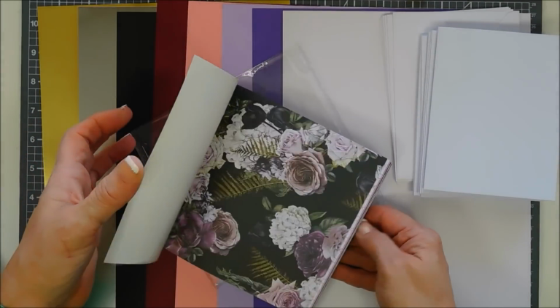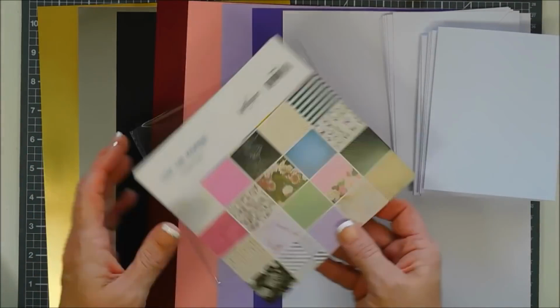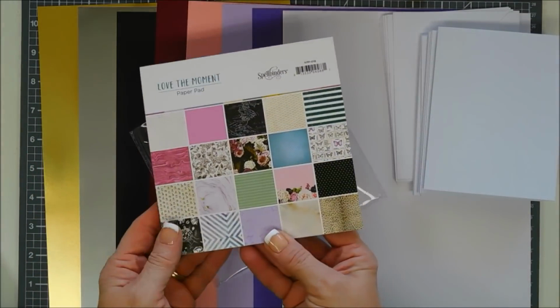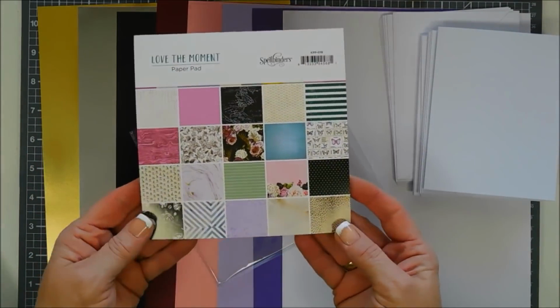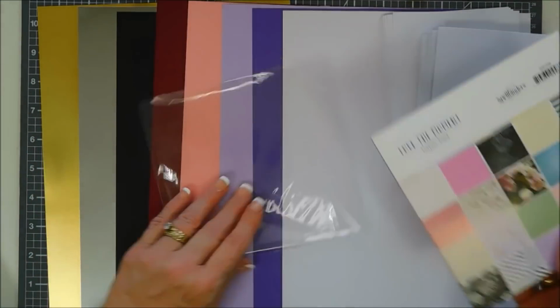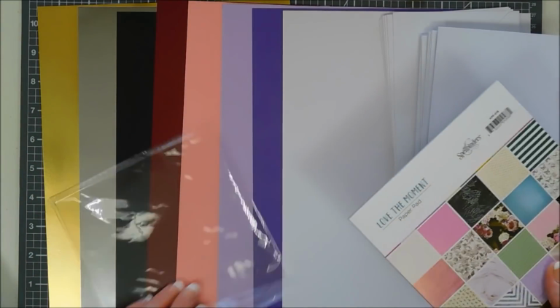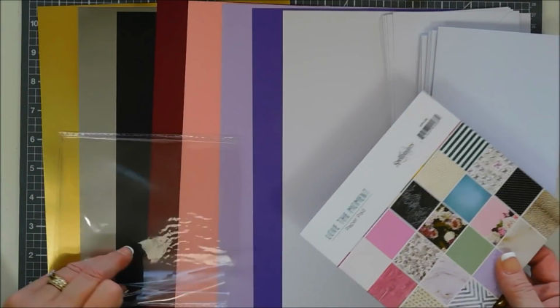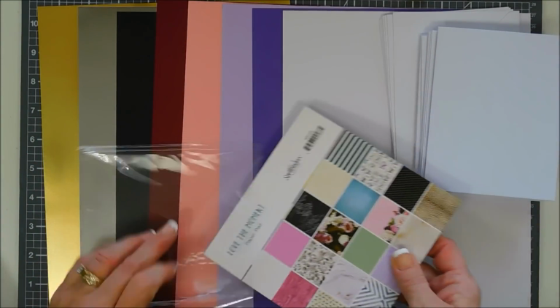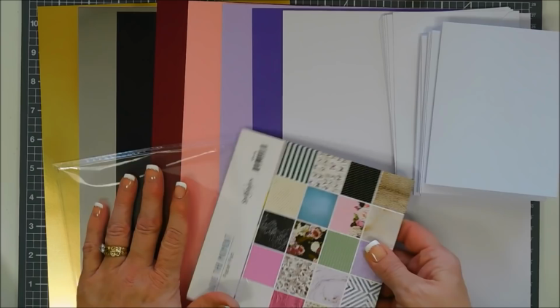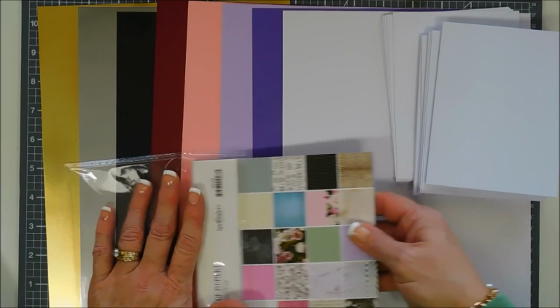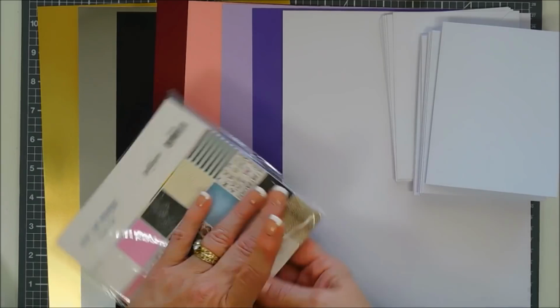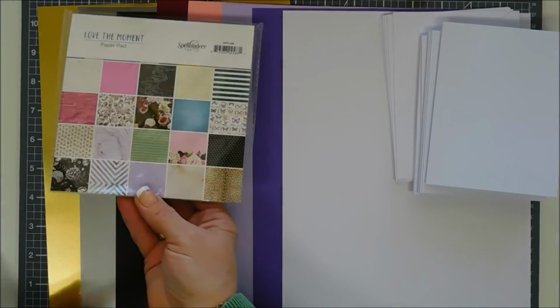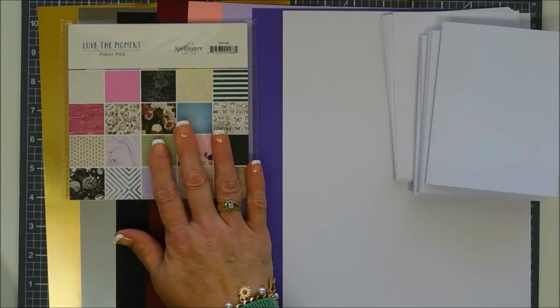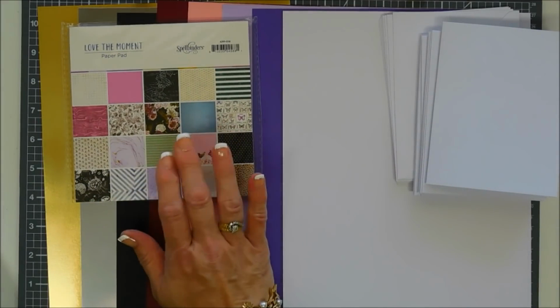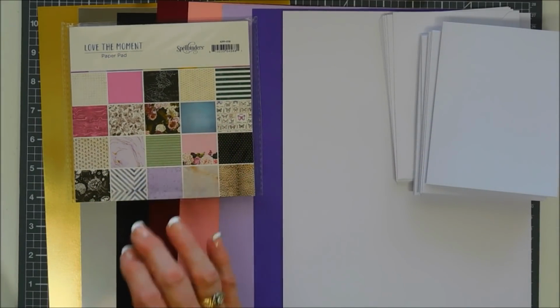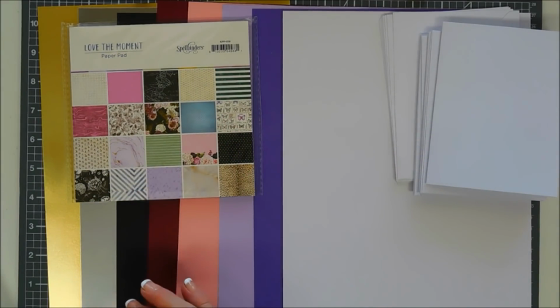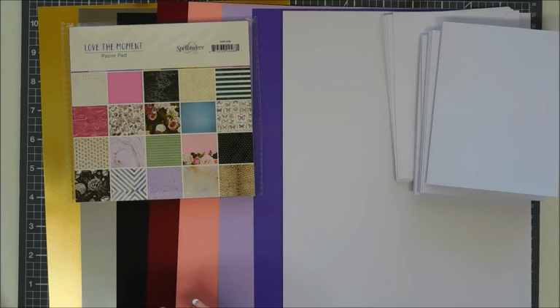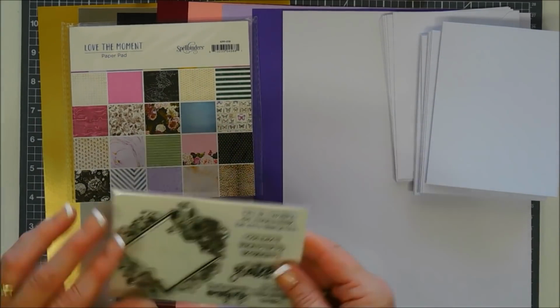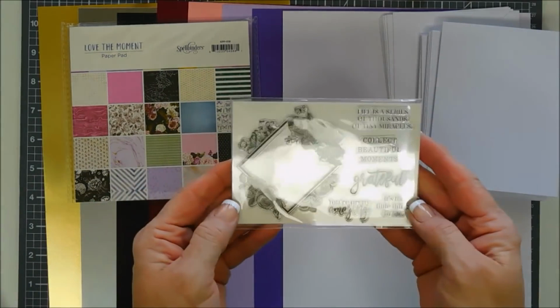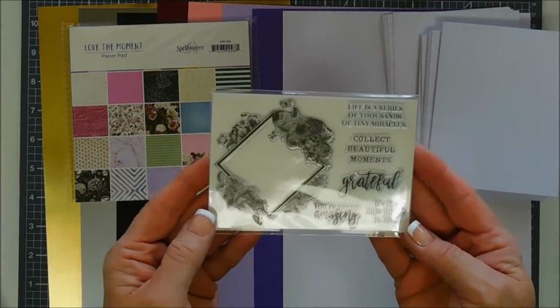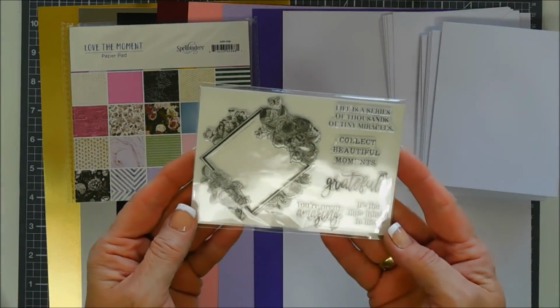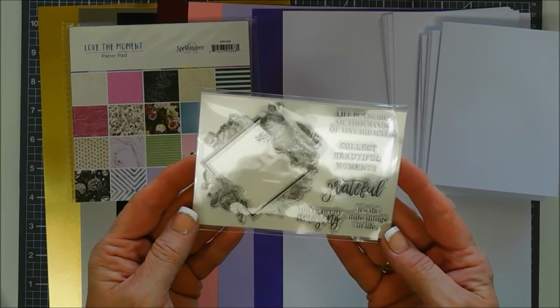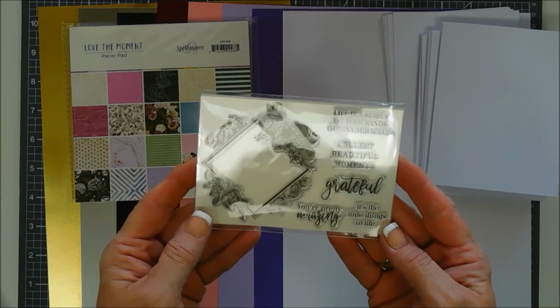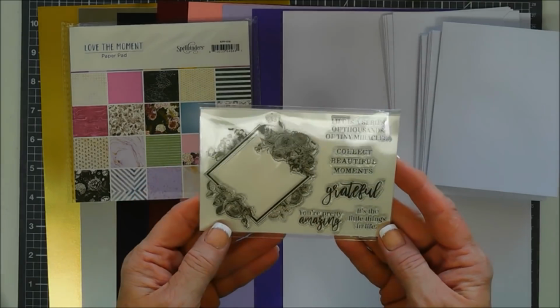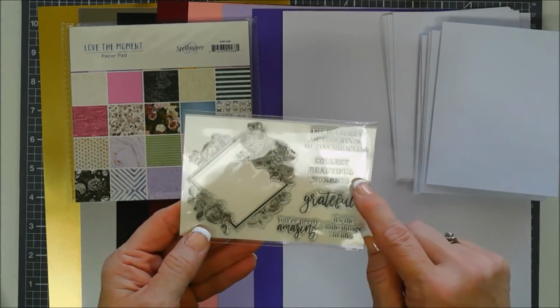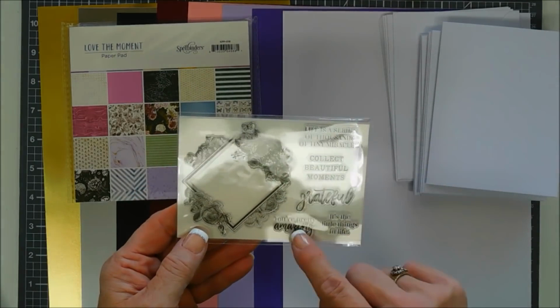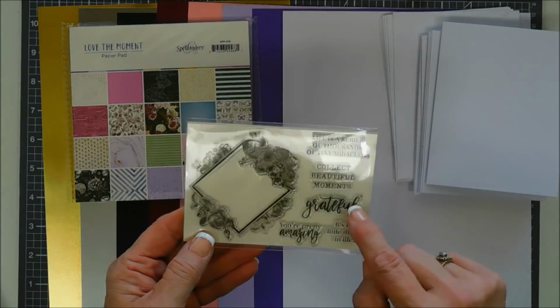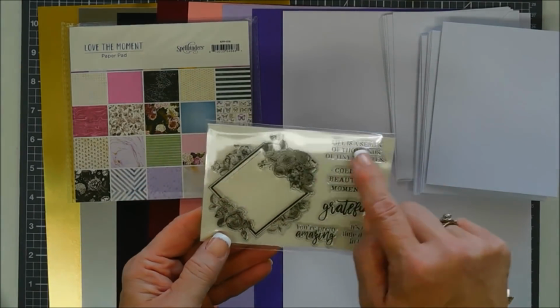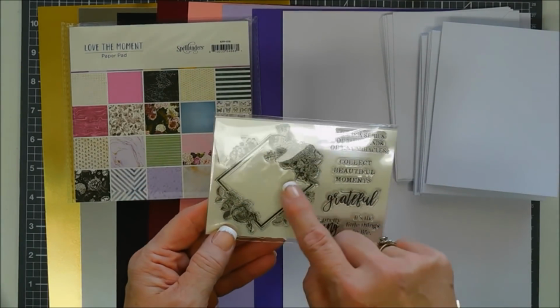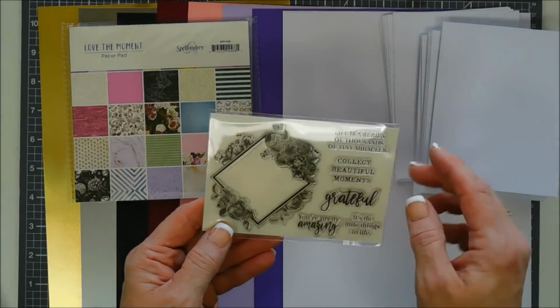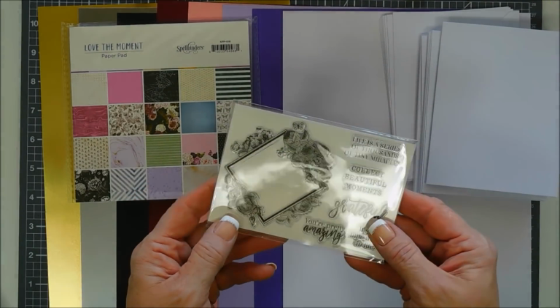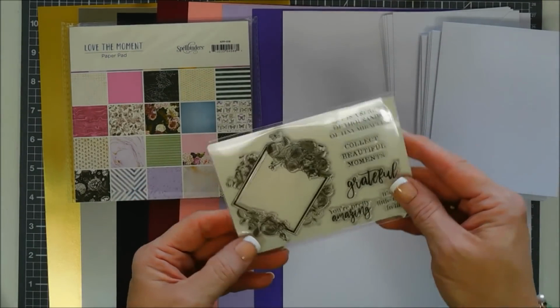The 6x6 Love the Moment paper pack is an add-on, by the way — if you'd like another pack, it's available separately outside the kit. This is your stamp set — you get some beautiful sentiments and a beautiful floral arrangement with a frame that you can fit those sentiments in.